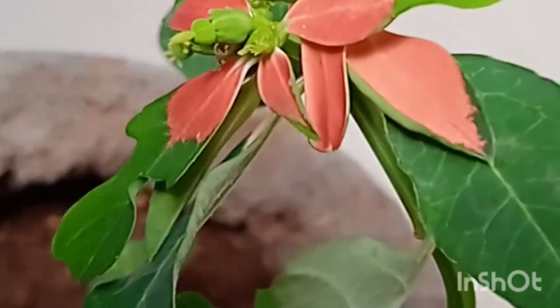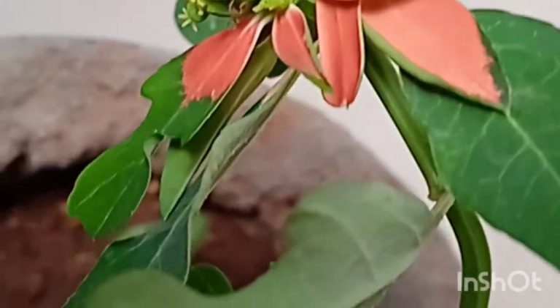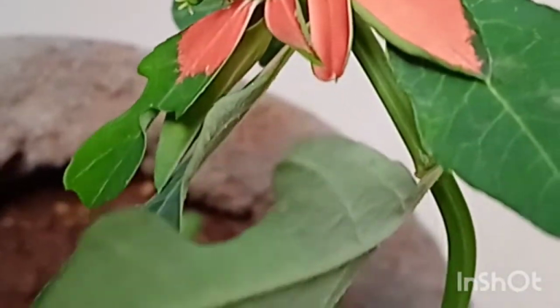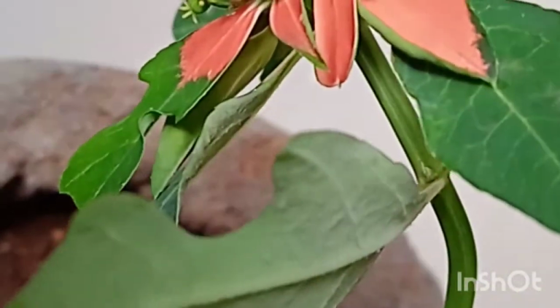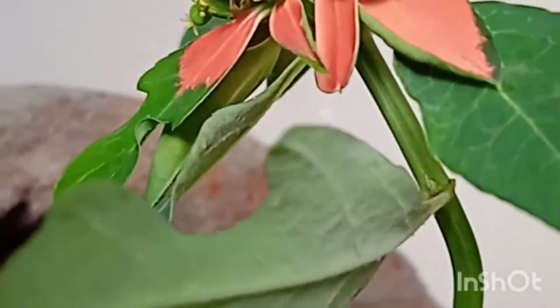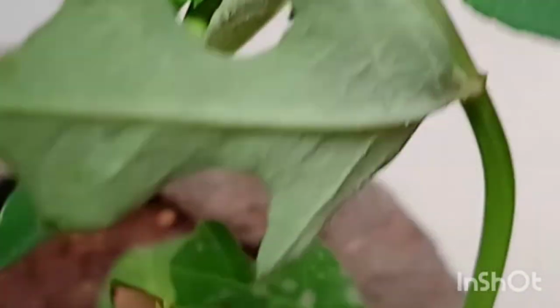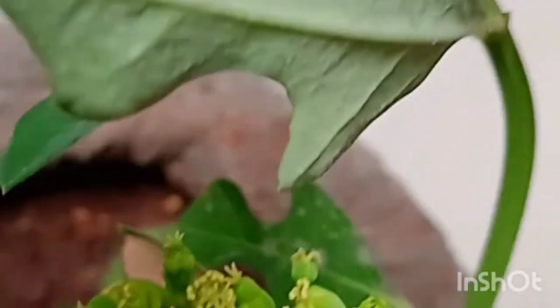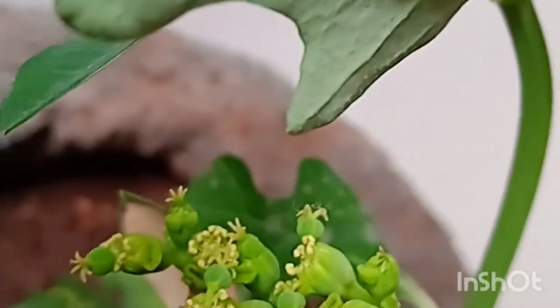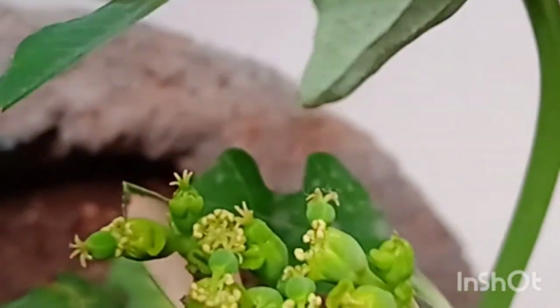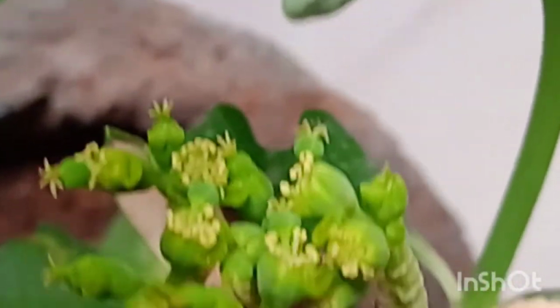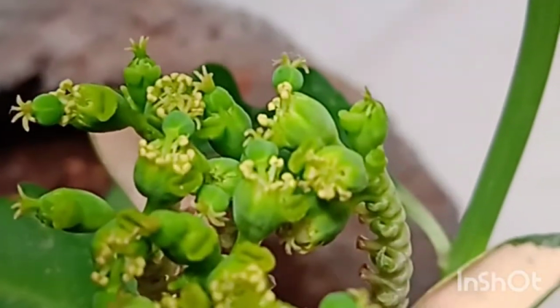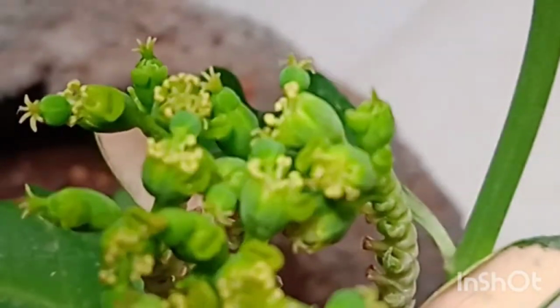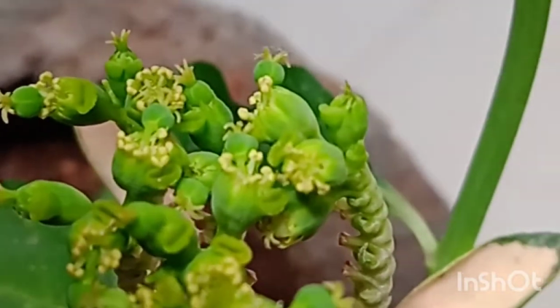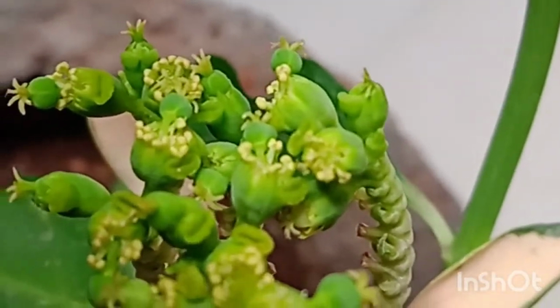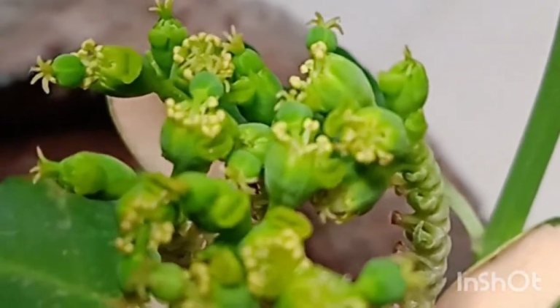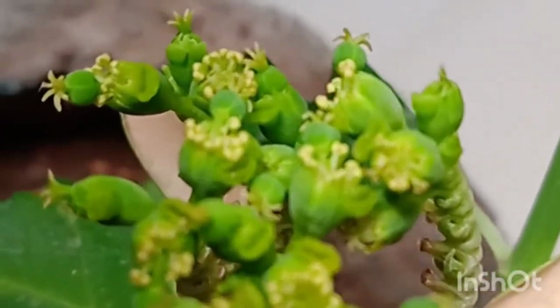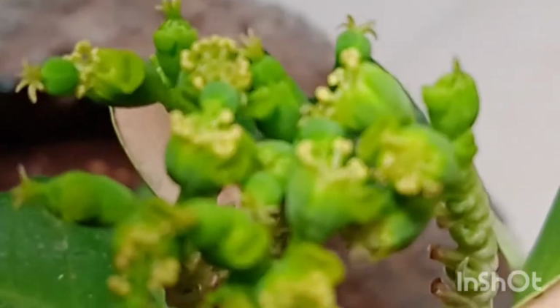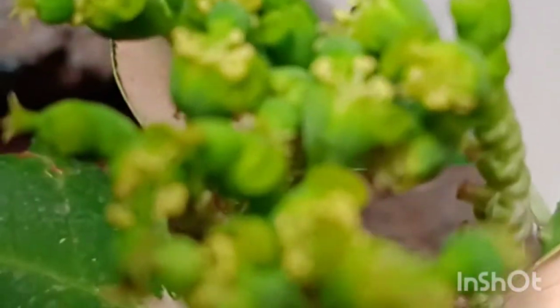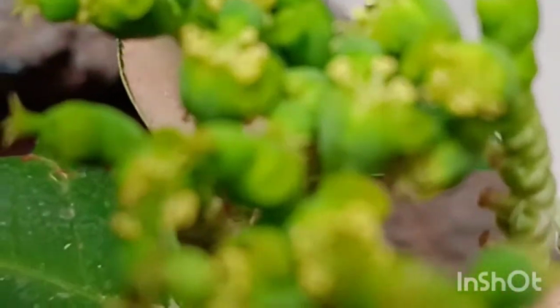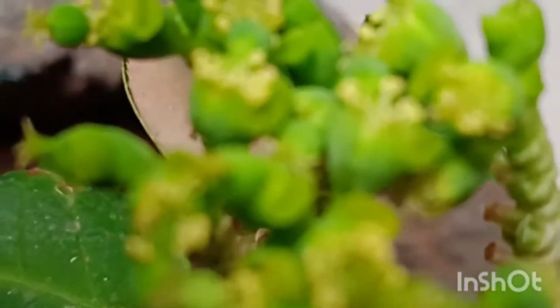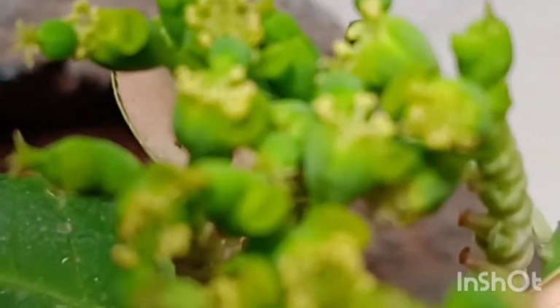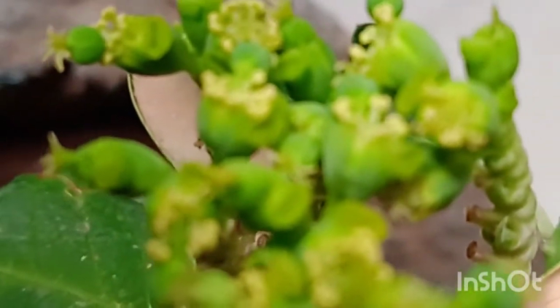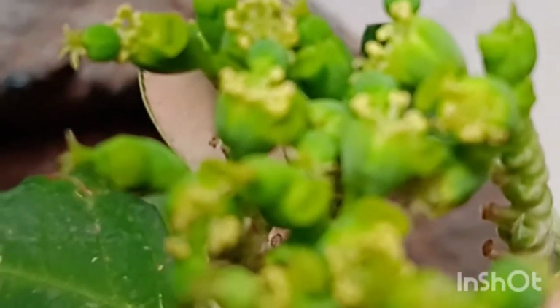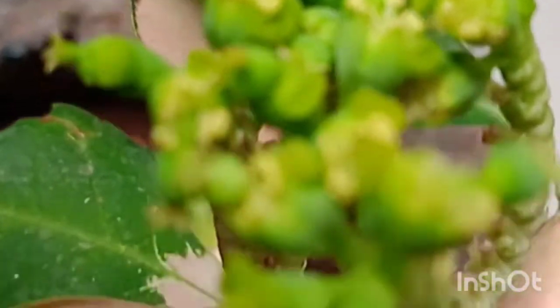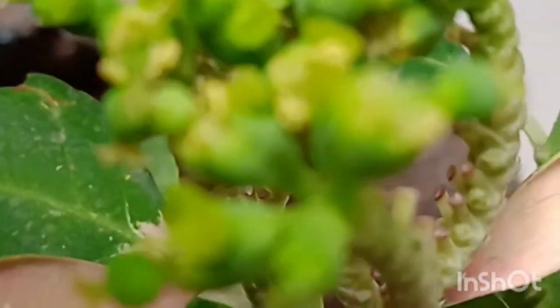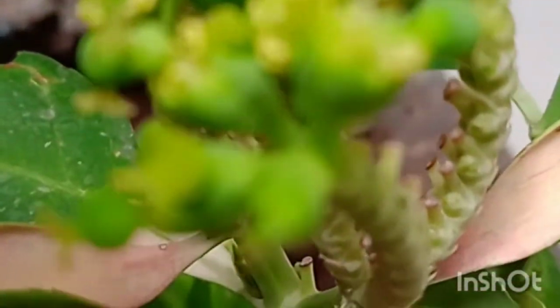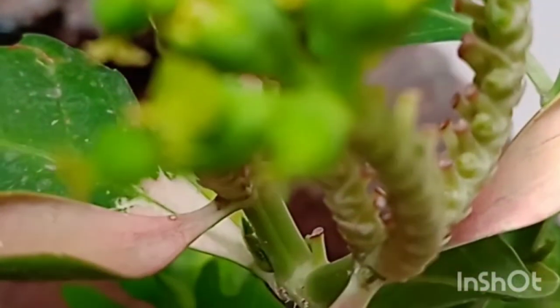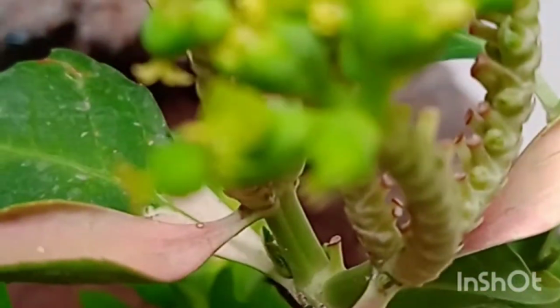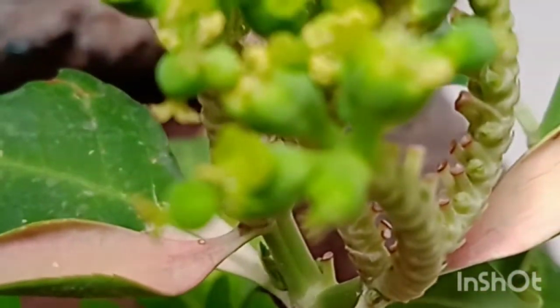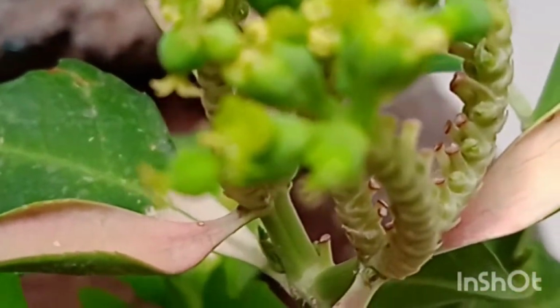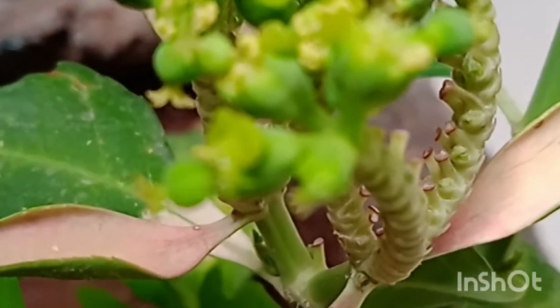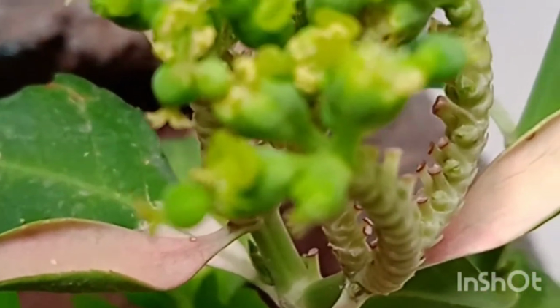Overwatering is not required for this plant. The seeds are arranged in a very beautiful manner — see how the seeds are at the top.